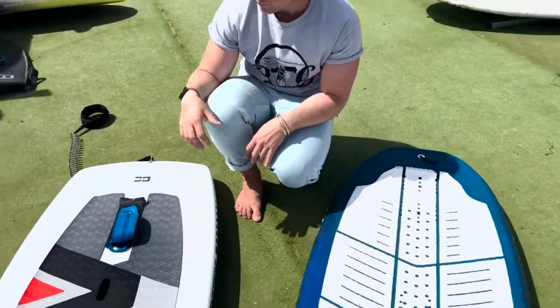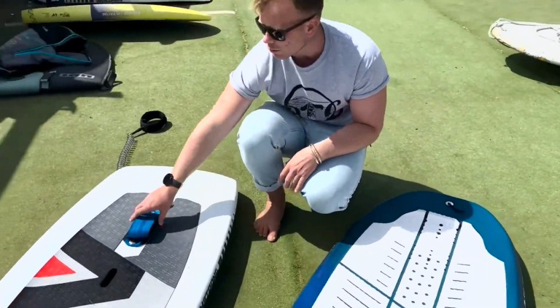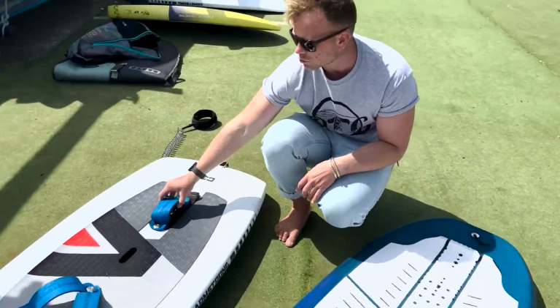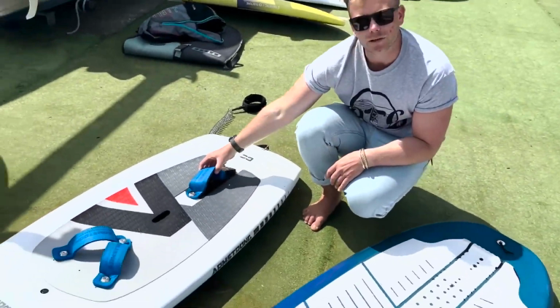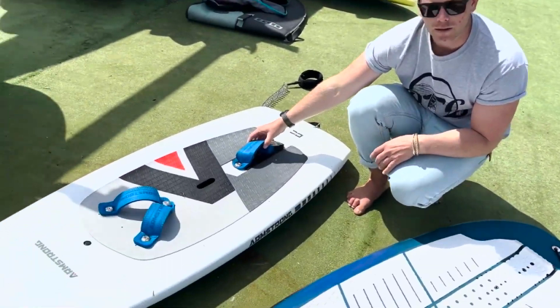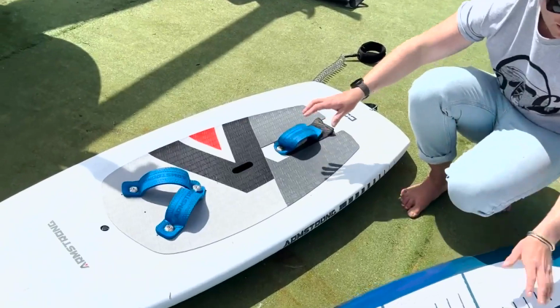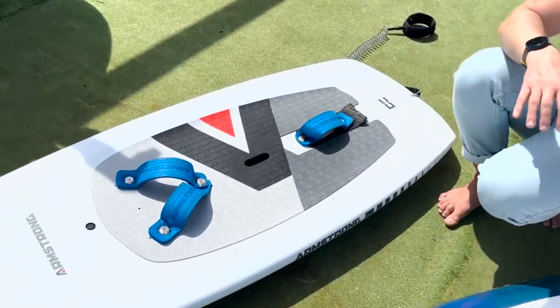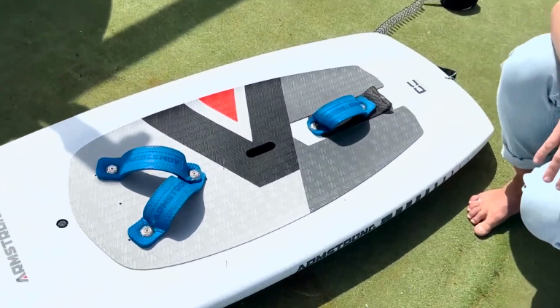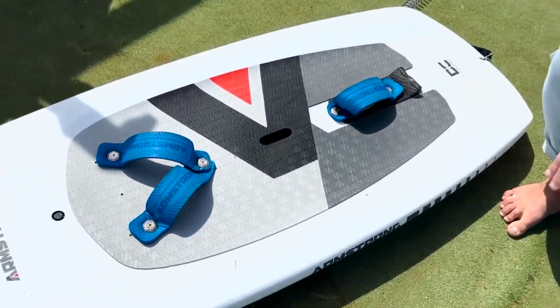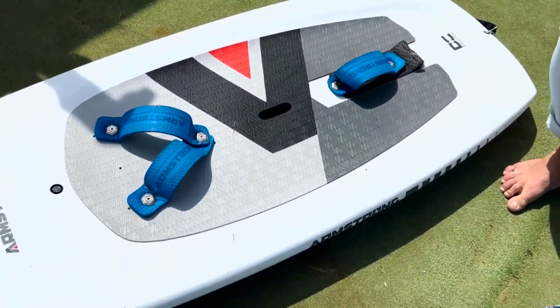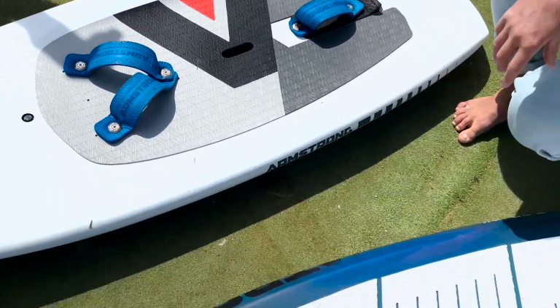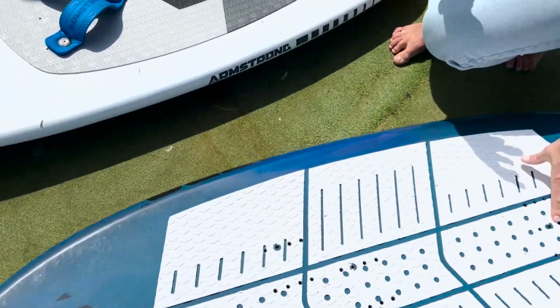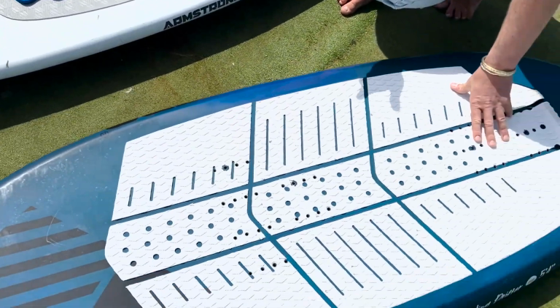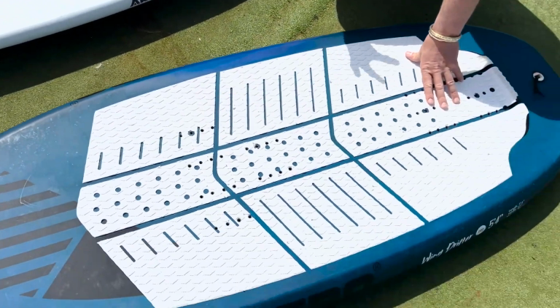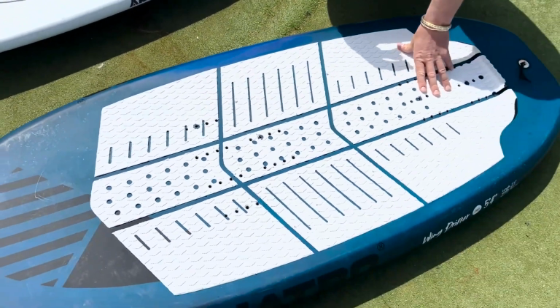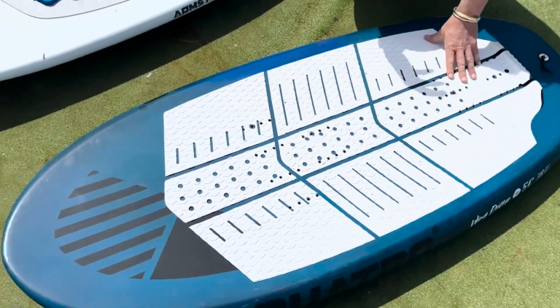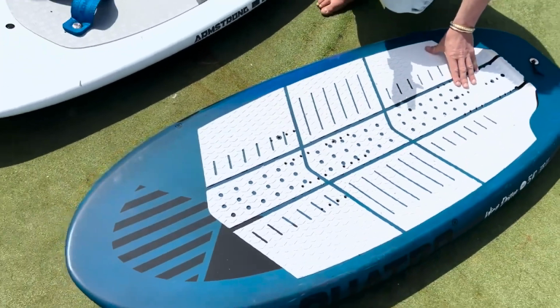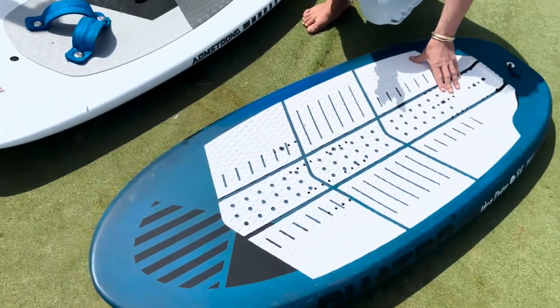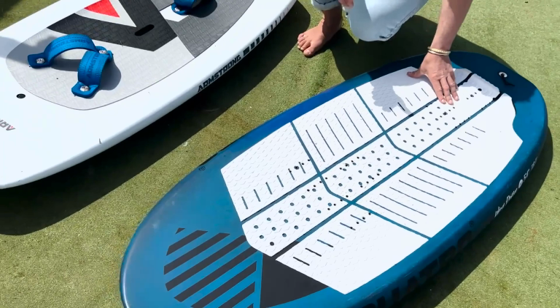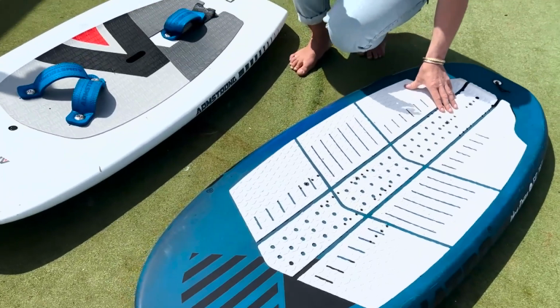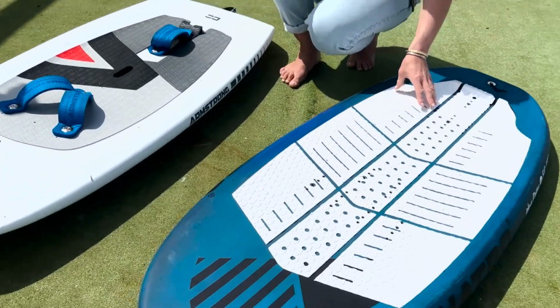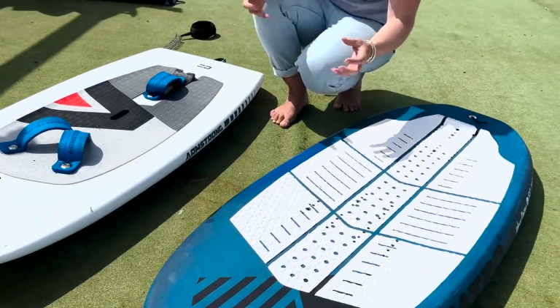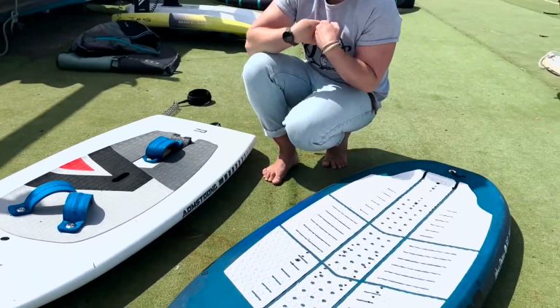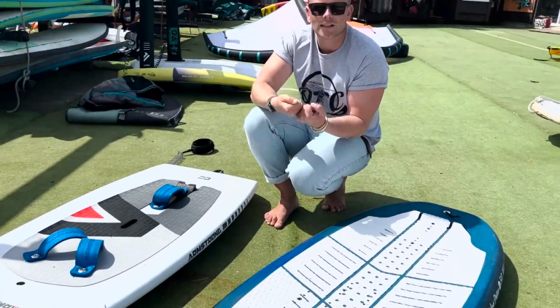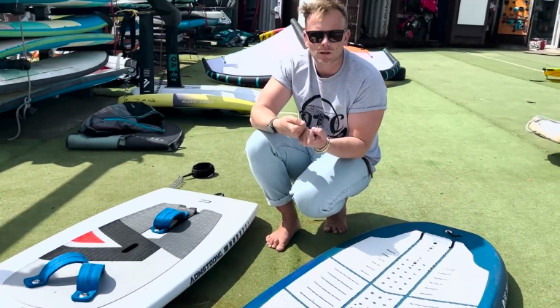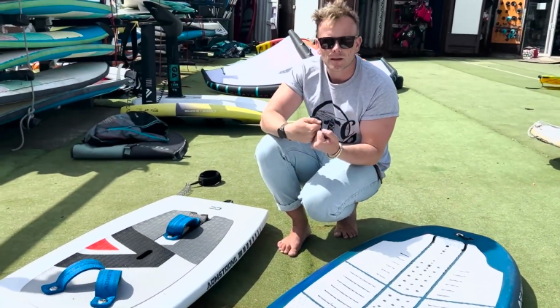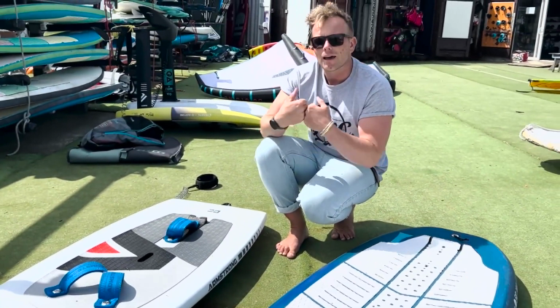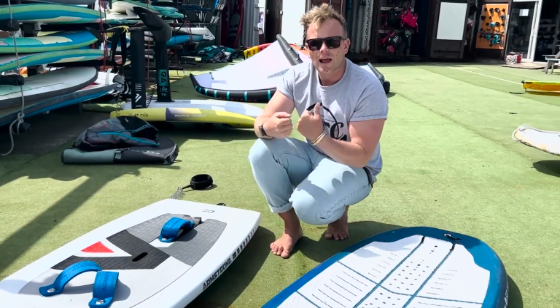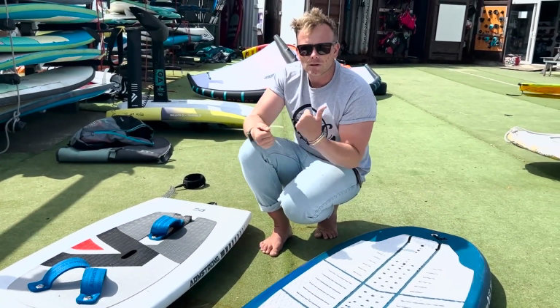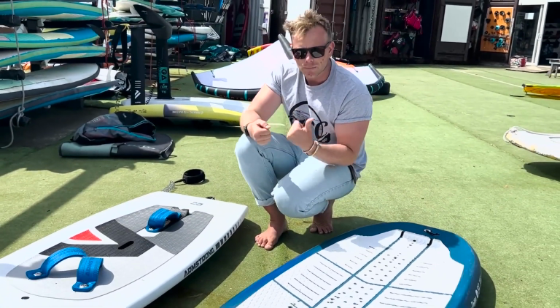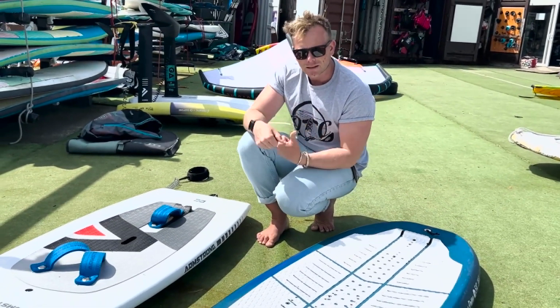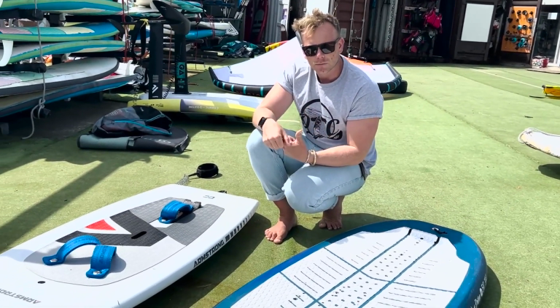We've obviously got foot straps on this one versus this one where there's no foot straps. Foot straps is a little bit of a personal preference — it completely depends what kind of riding you're doing and also how you like to be connected to the board.